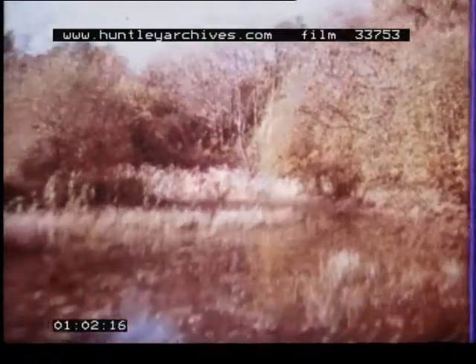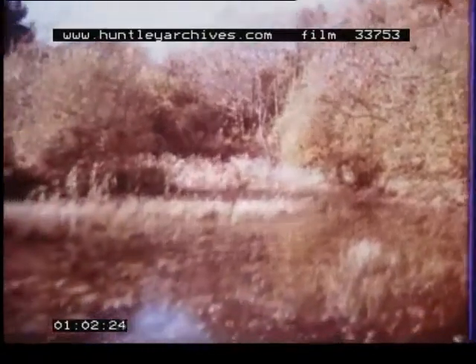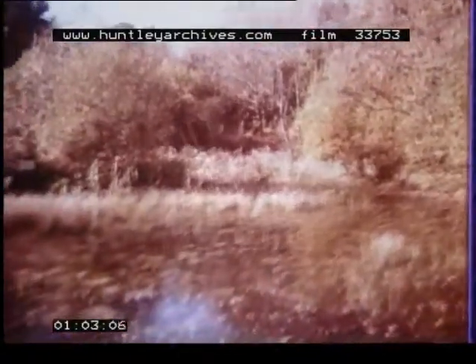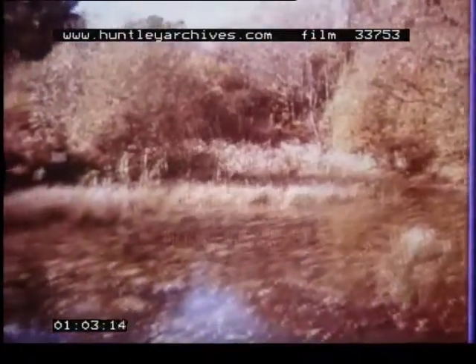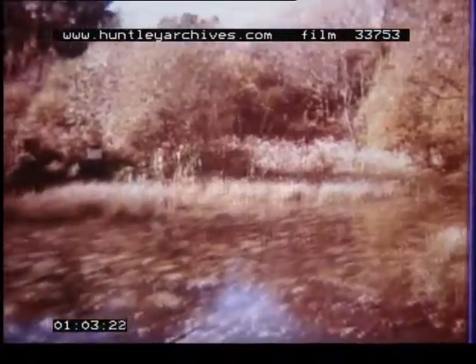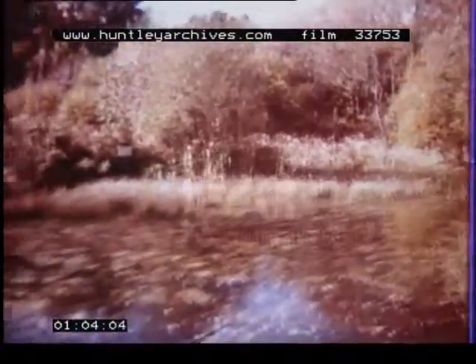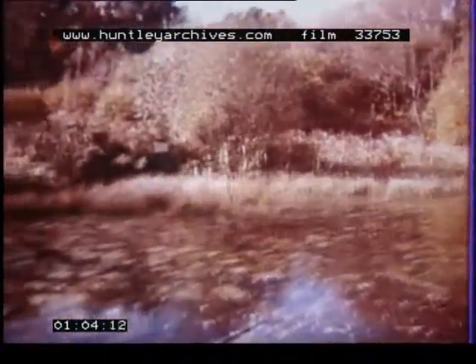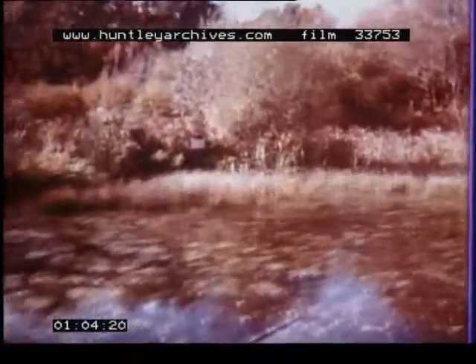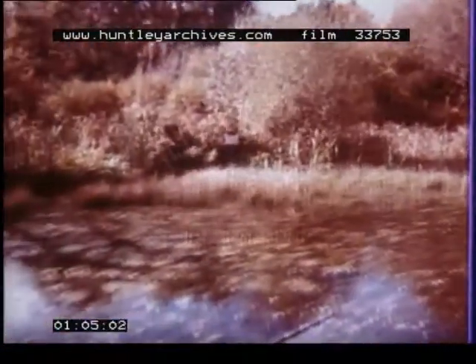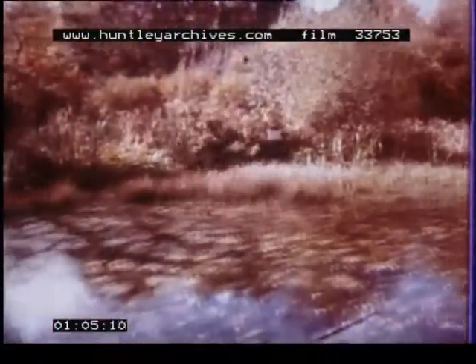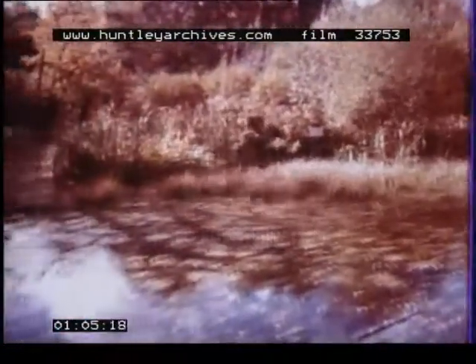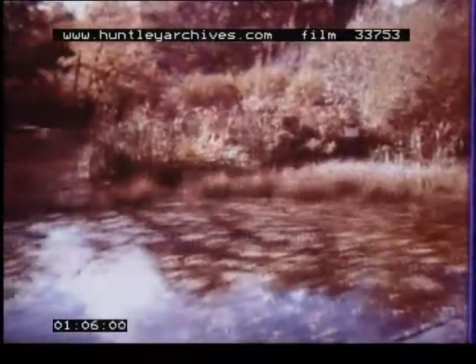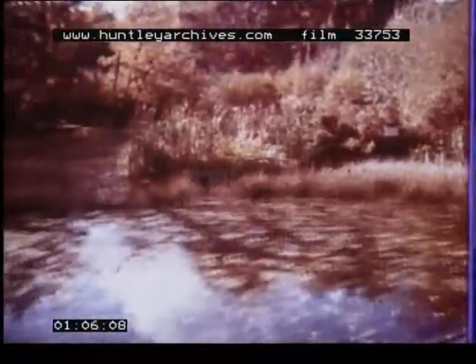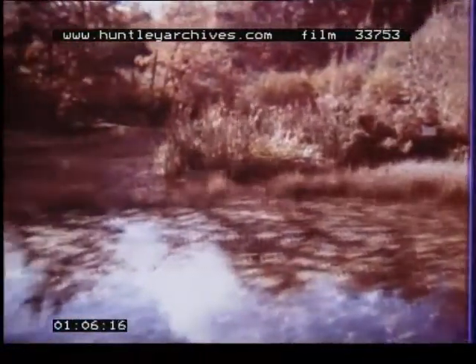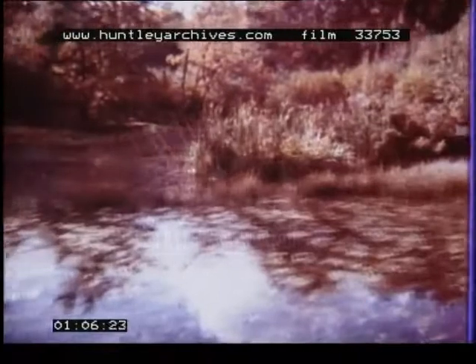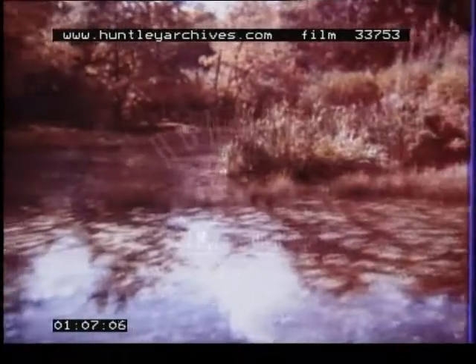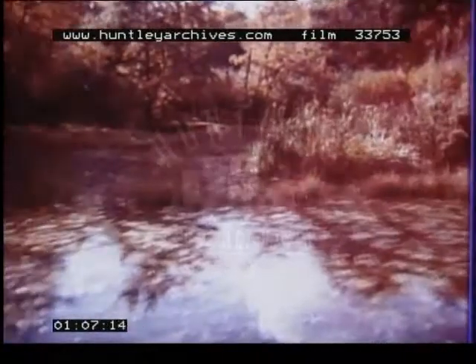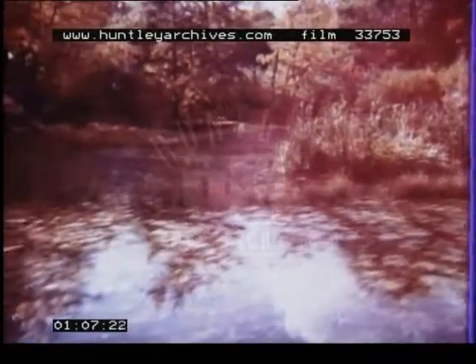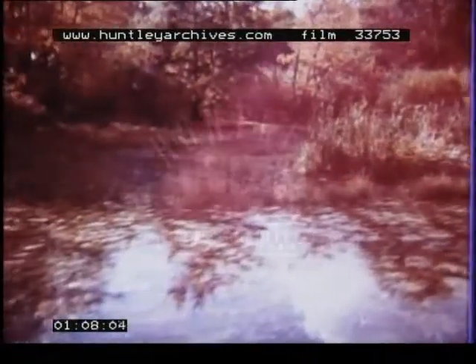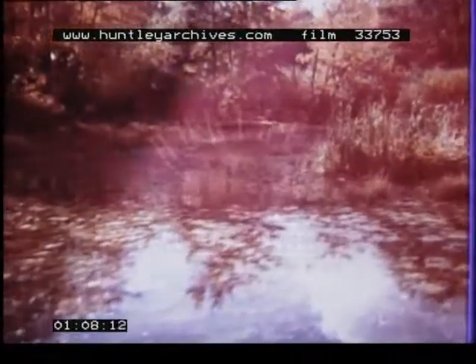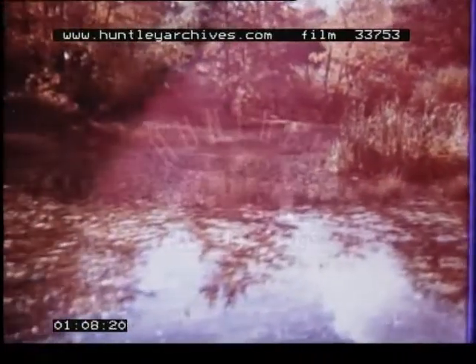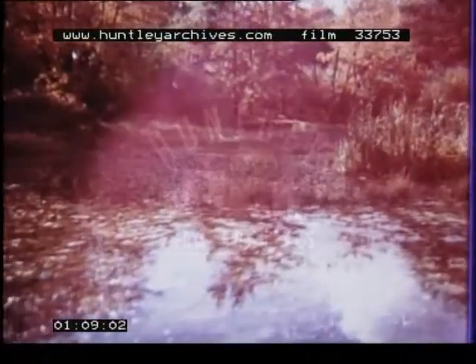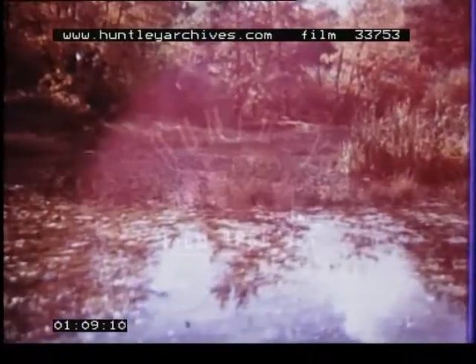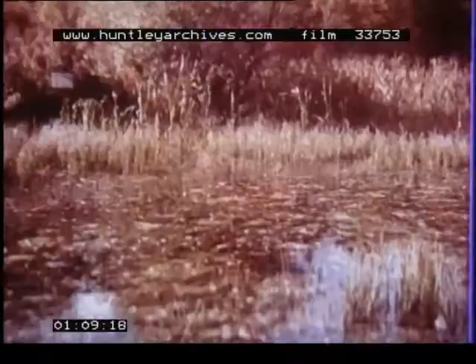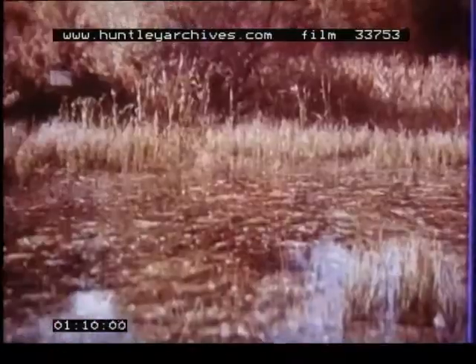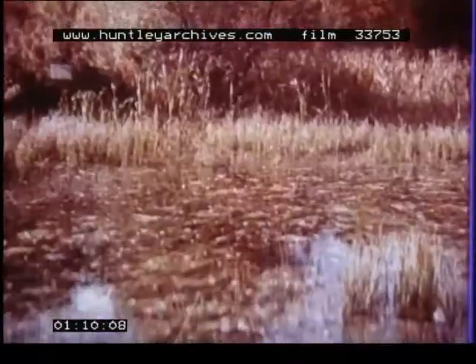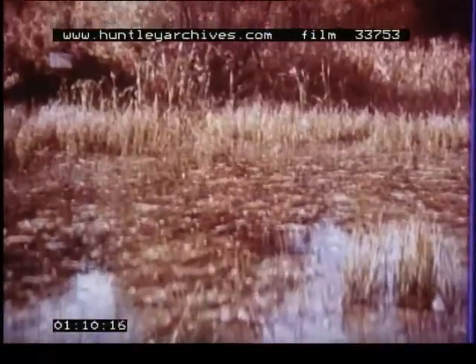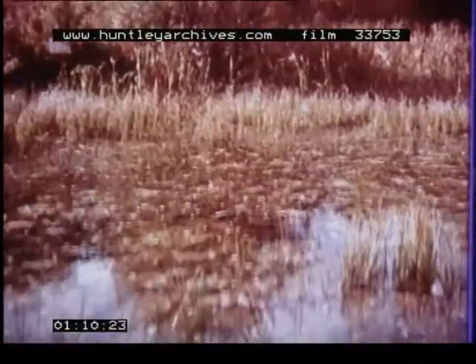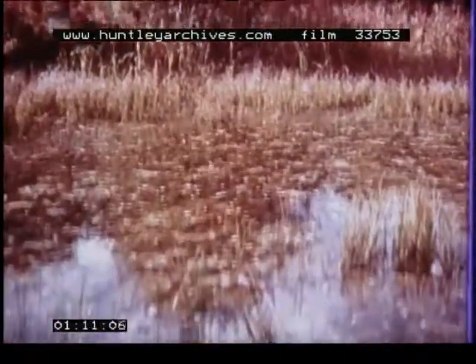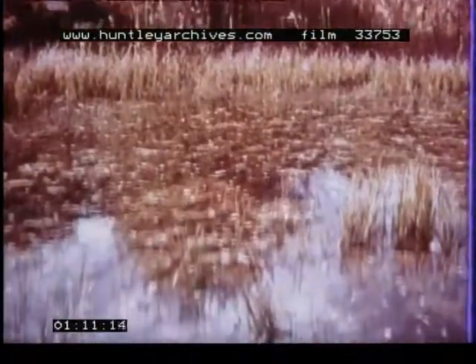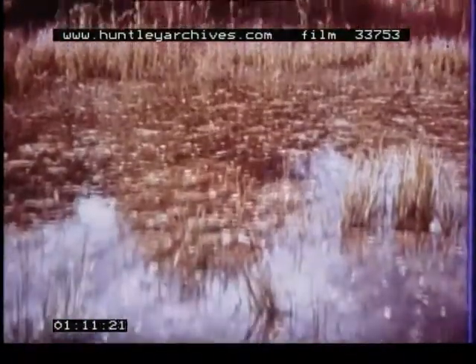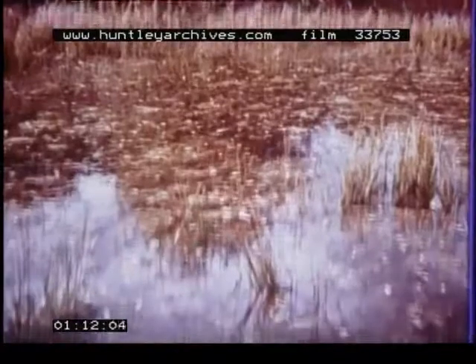We find methane above ground too. It's the product of rotting vegetation in stagnant ponds. Here, we know it as marsh gas.